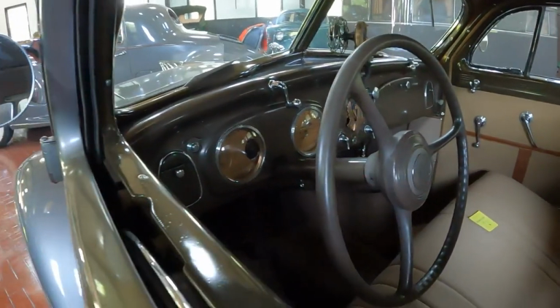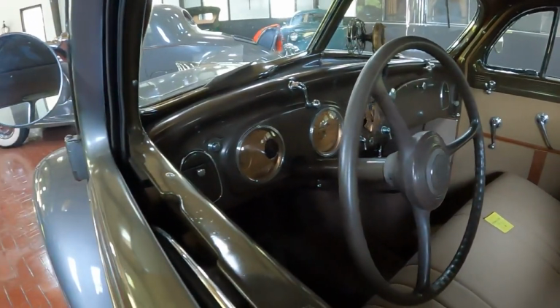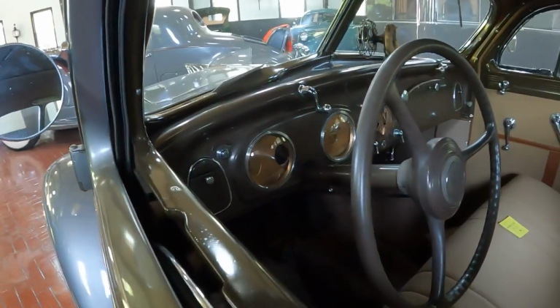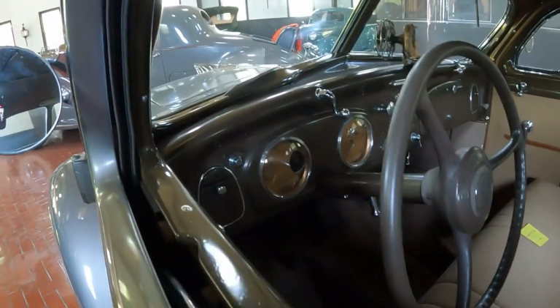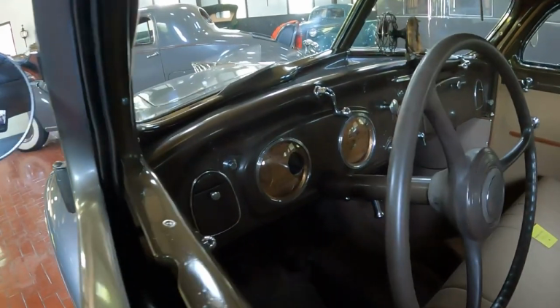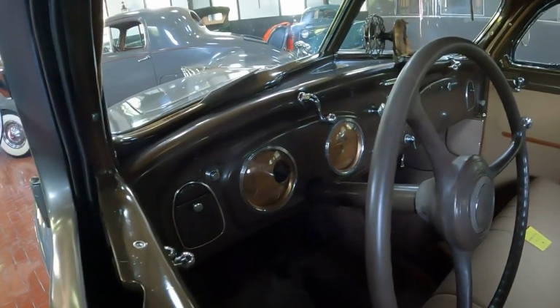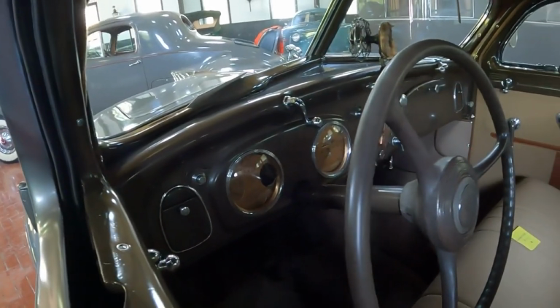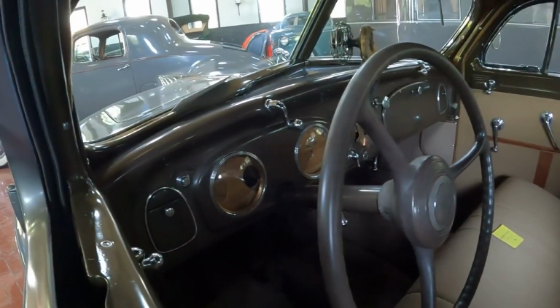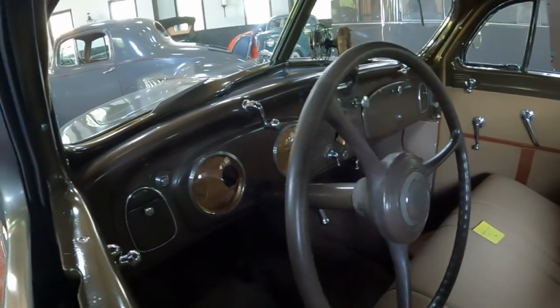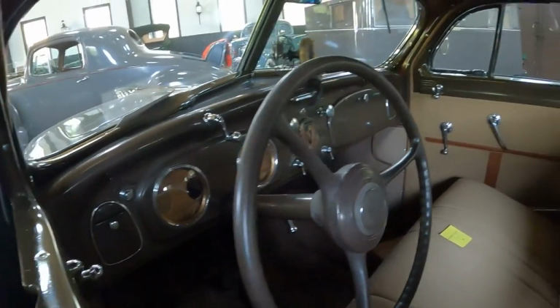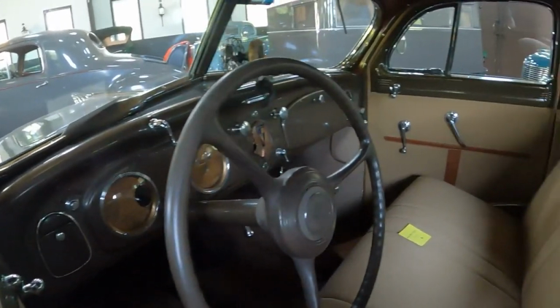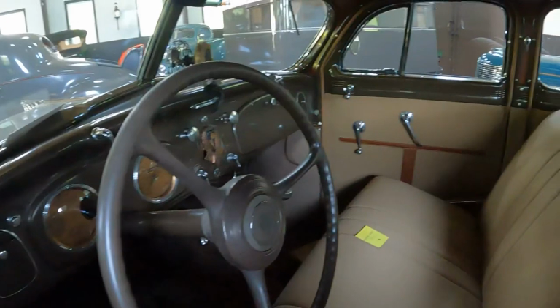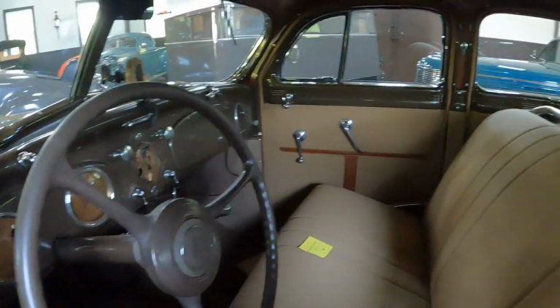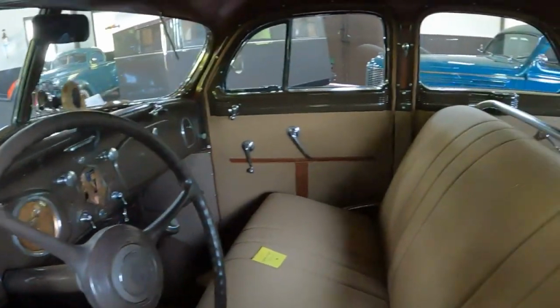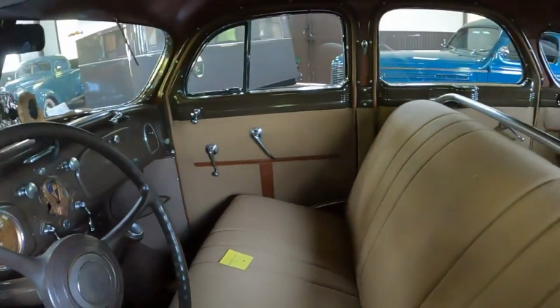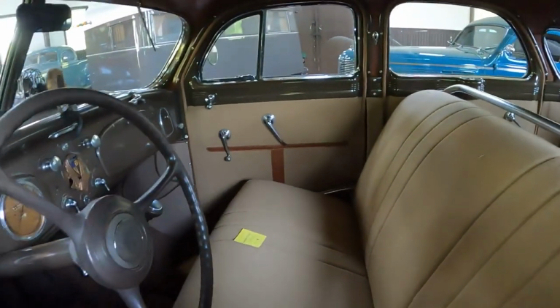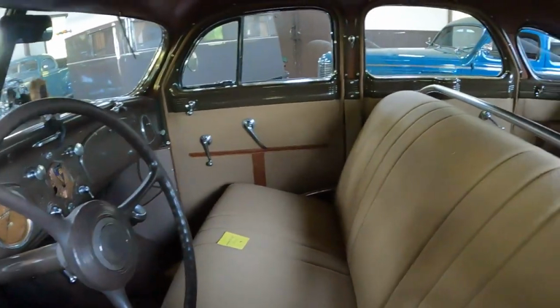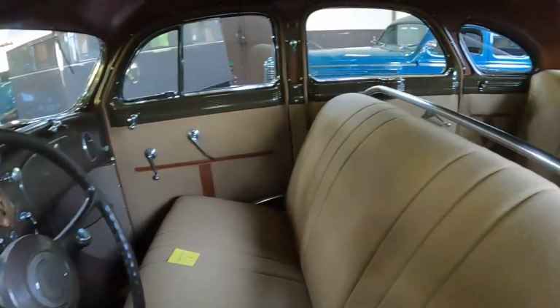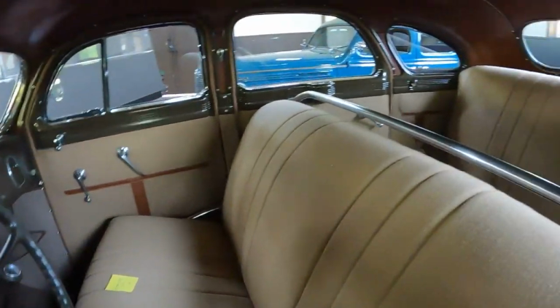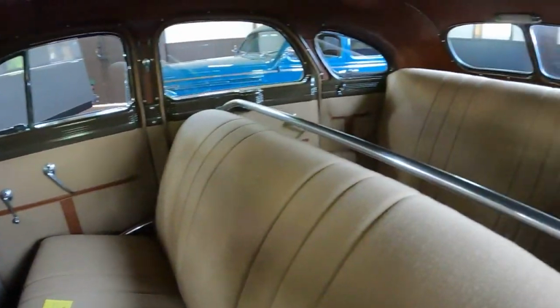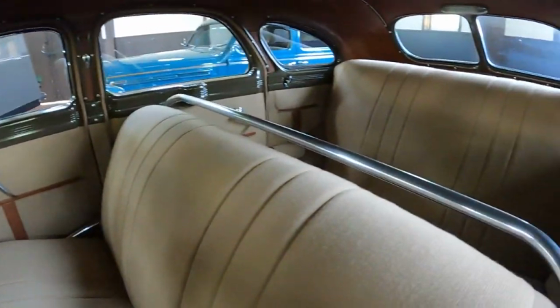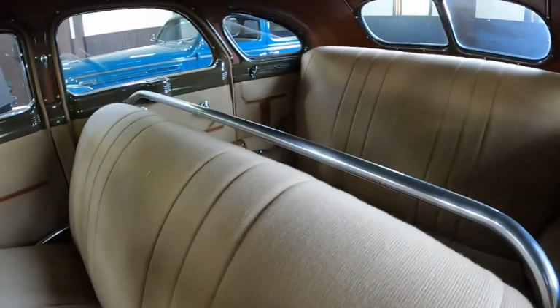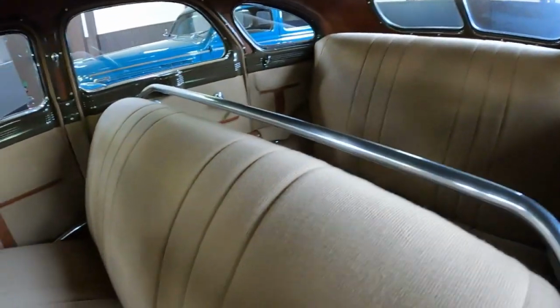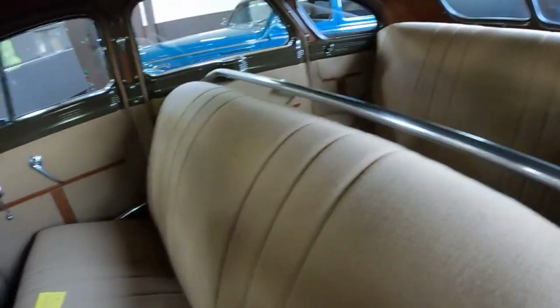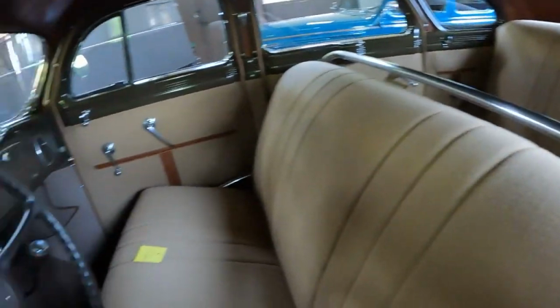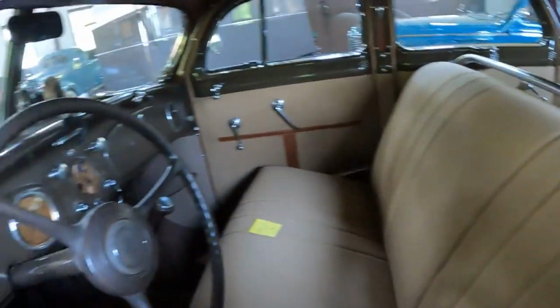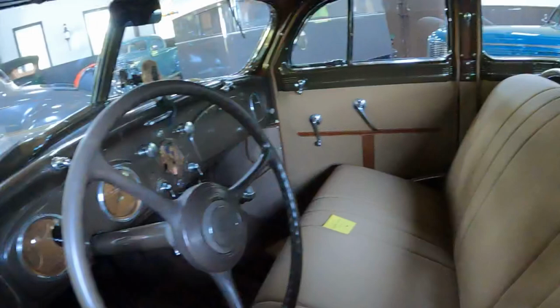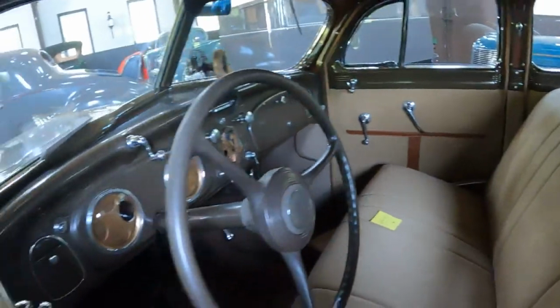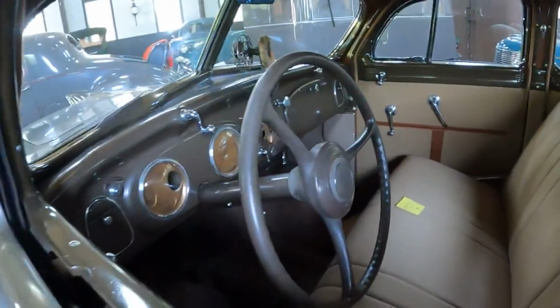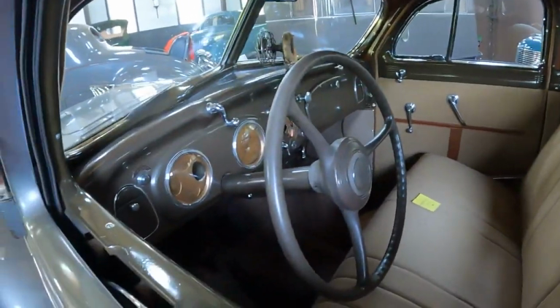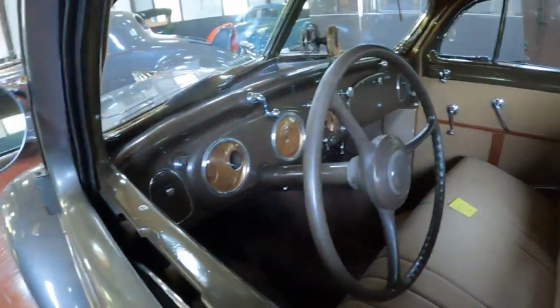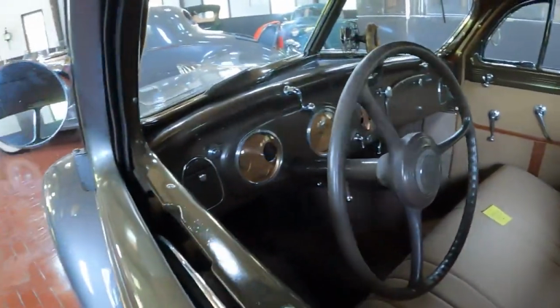The Chrysler gauges are more in the center and it has his-and-her glove boxes — this one doesn't have that. But just take a look at this interior. The car is absolutely gorgeous.